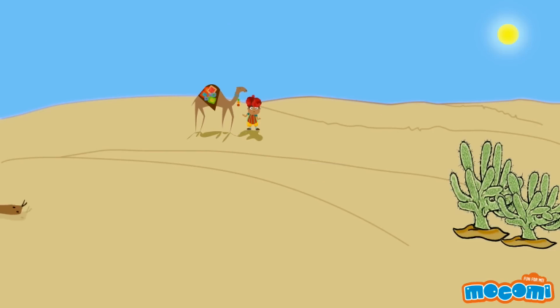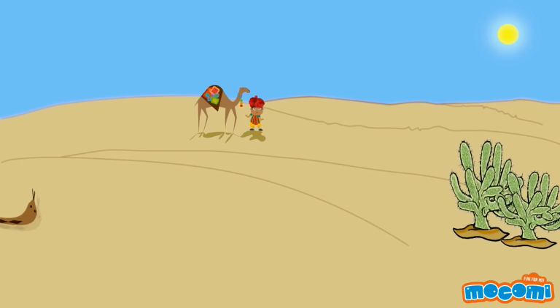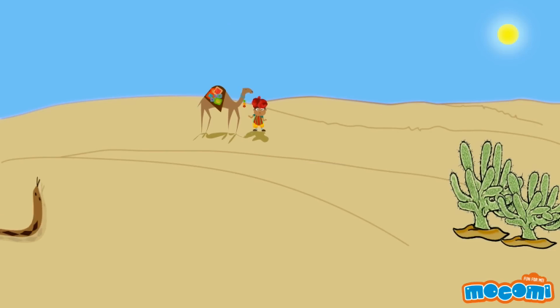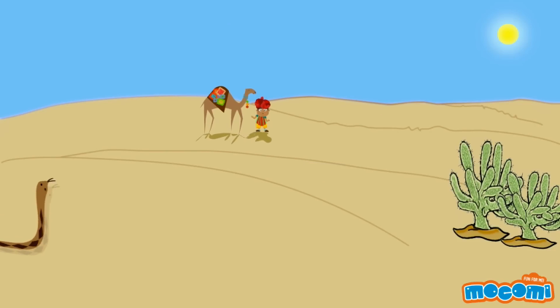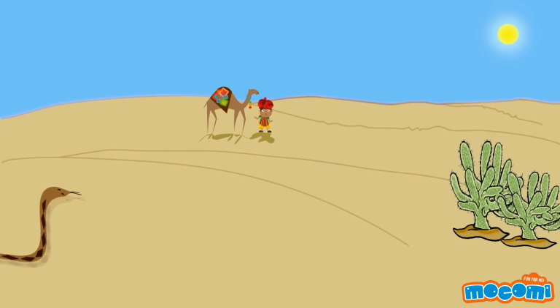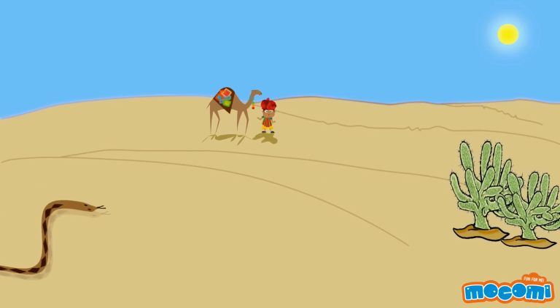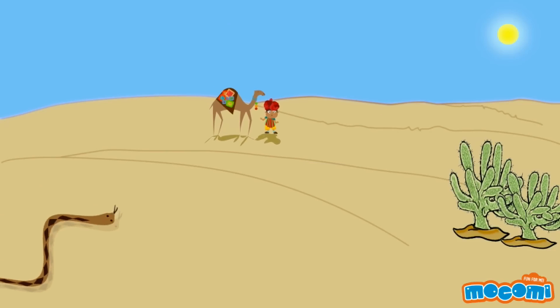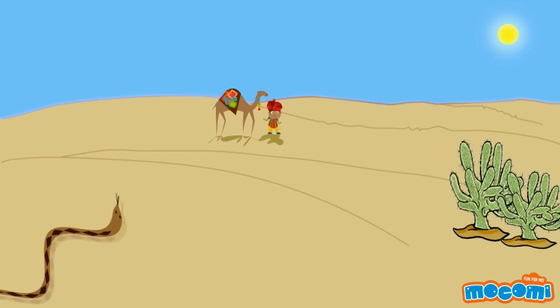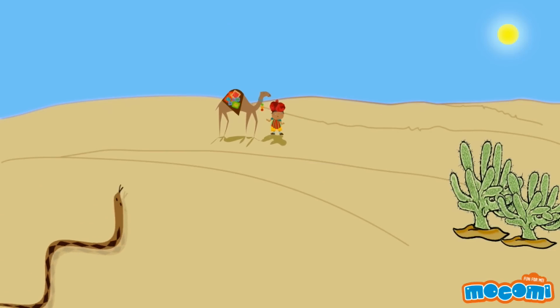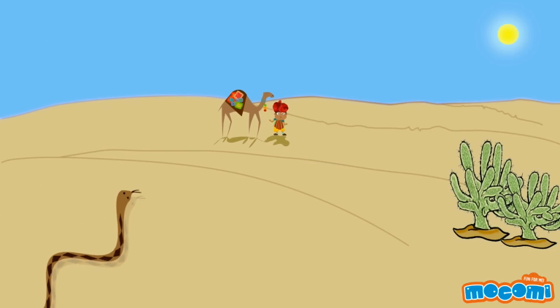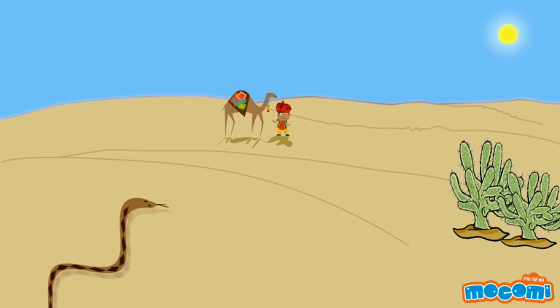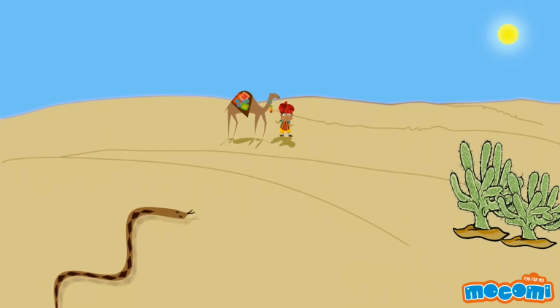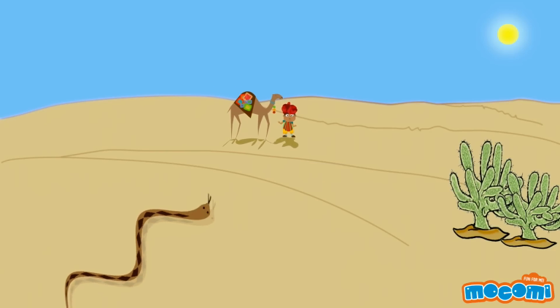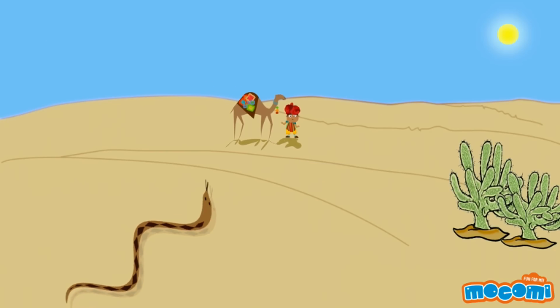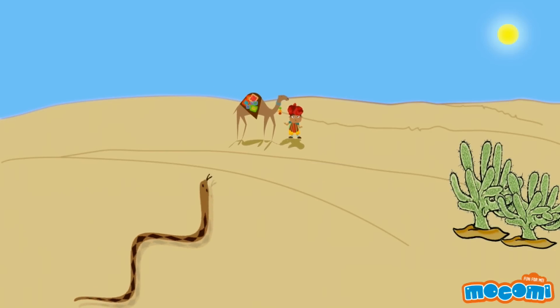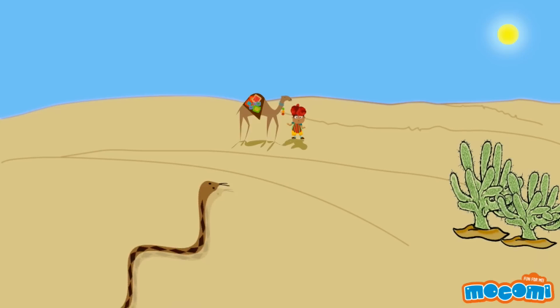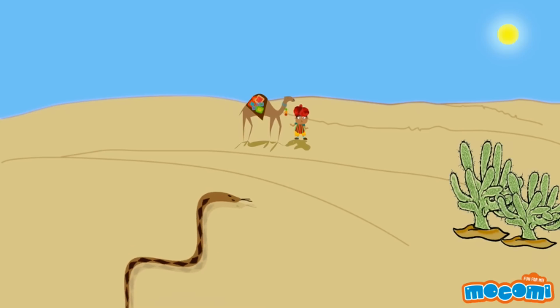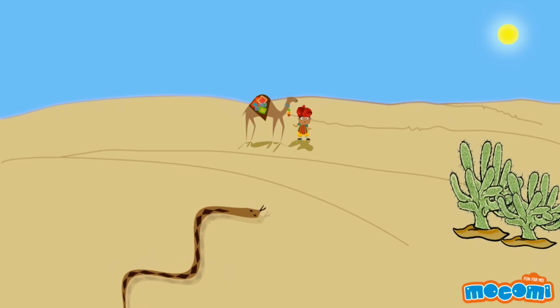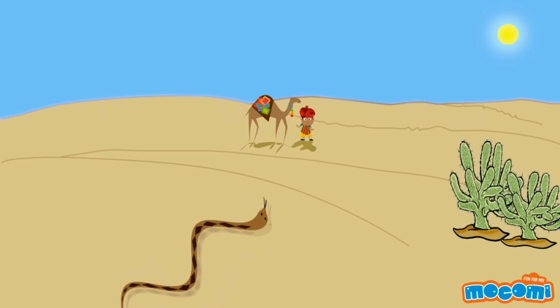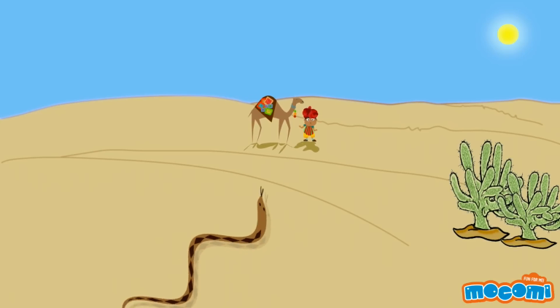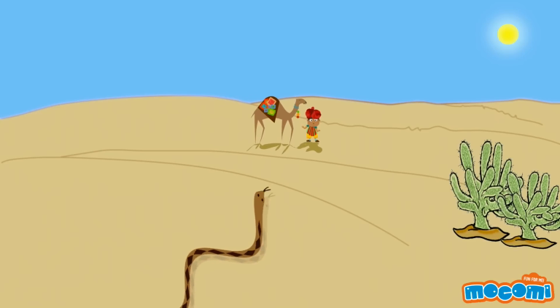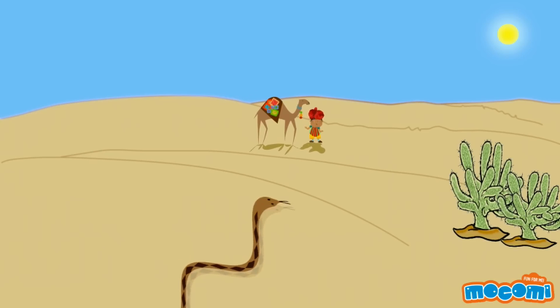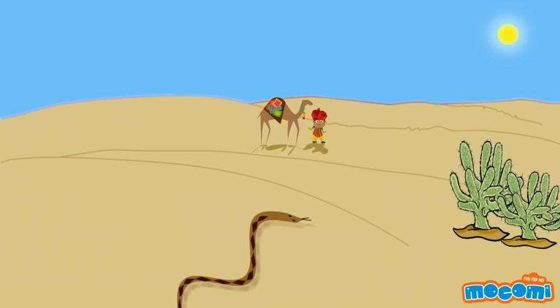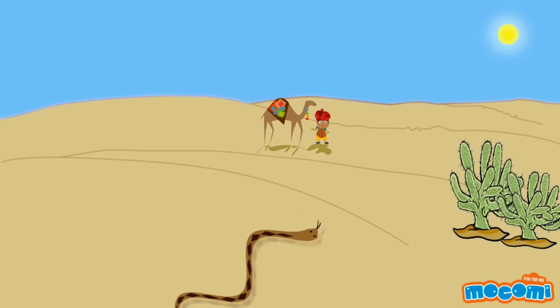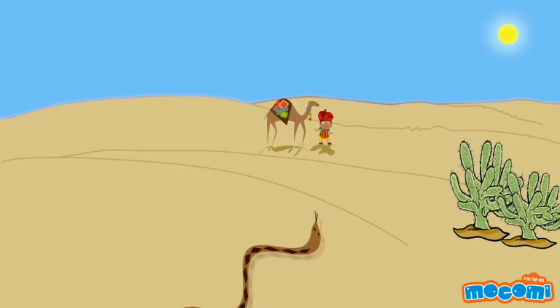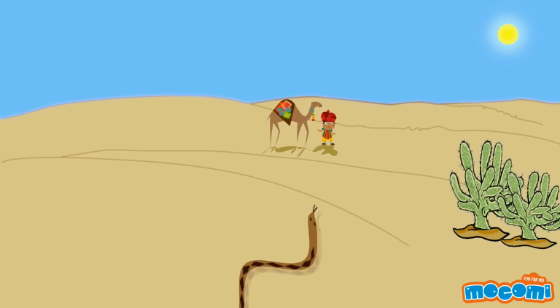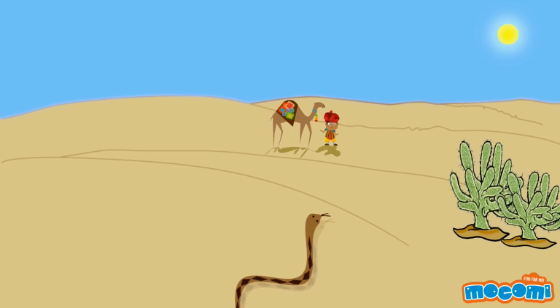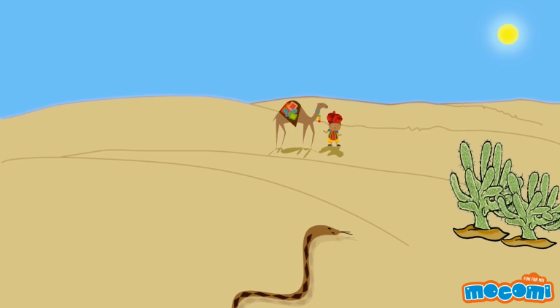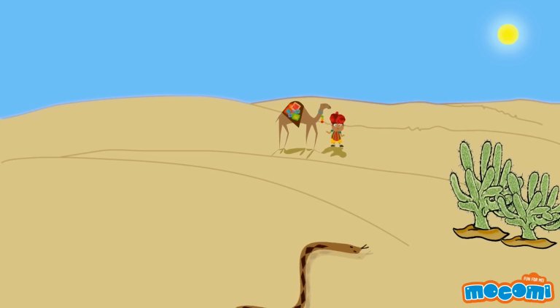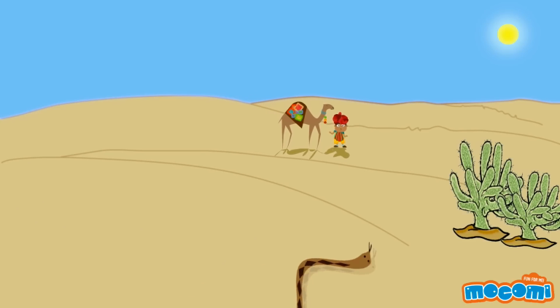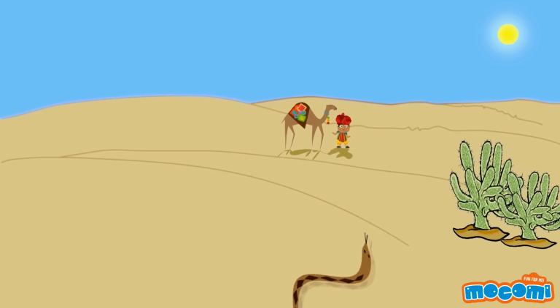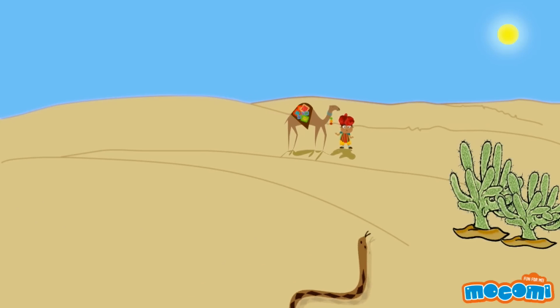Other animals move sideways too. The rattlesnake, for example, moves sideways as it makes its way through the desert.